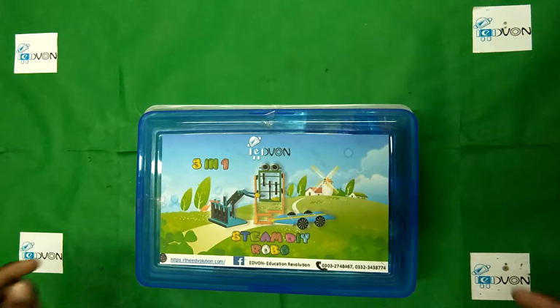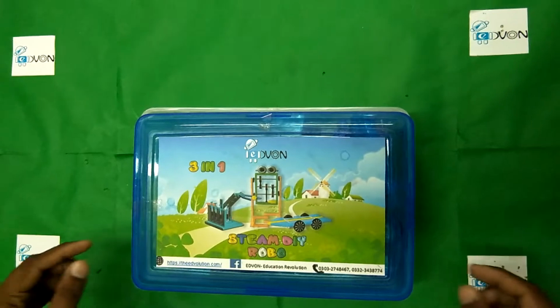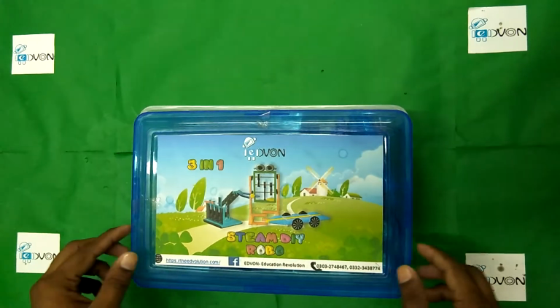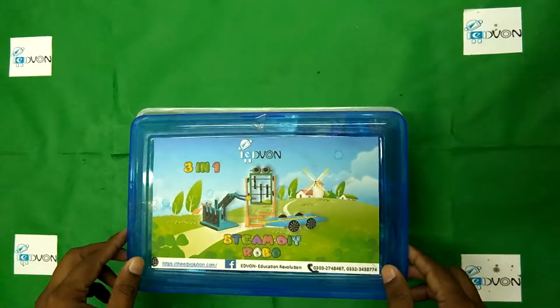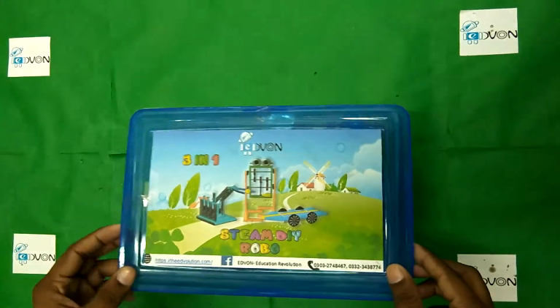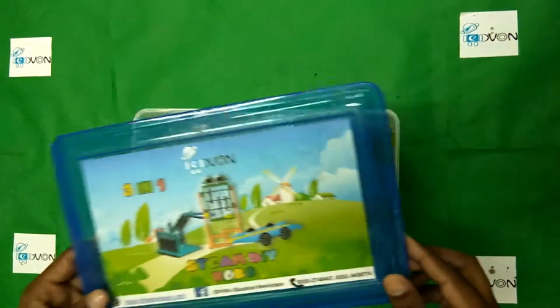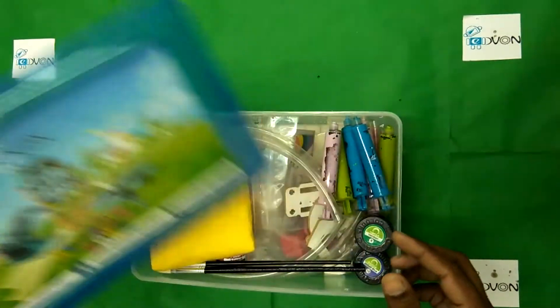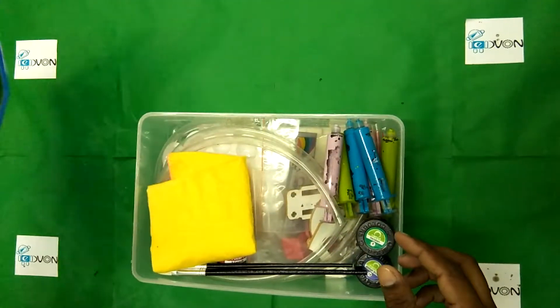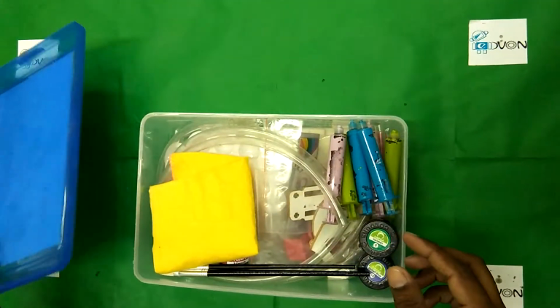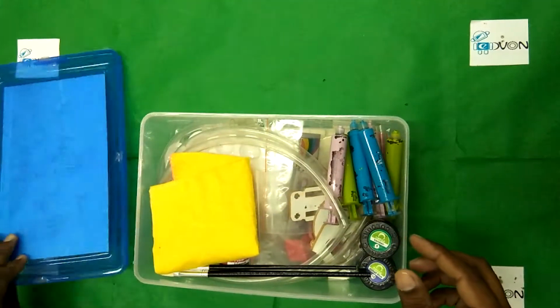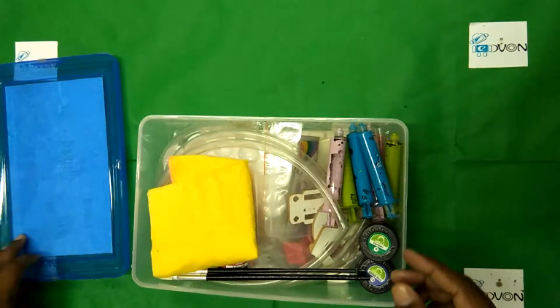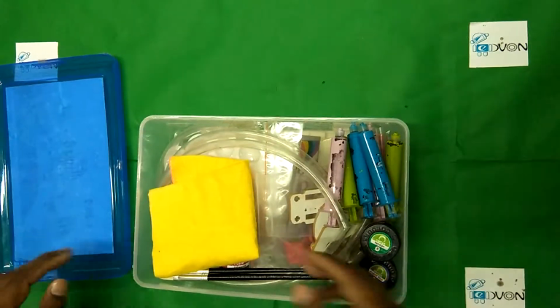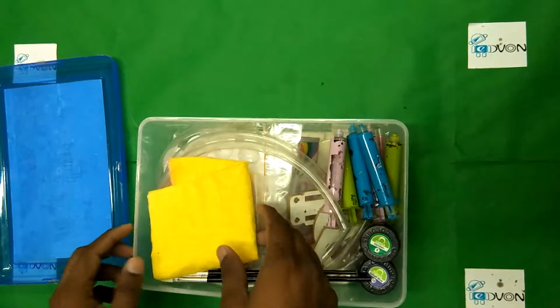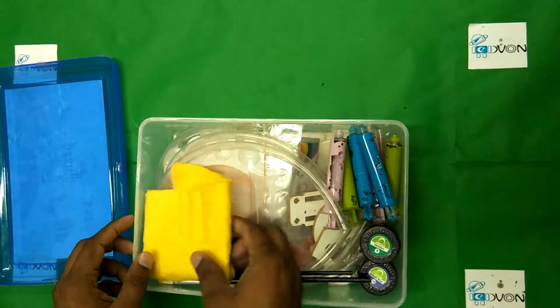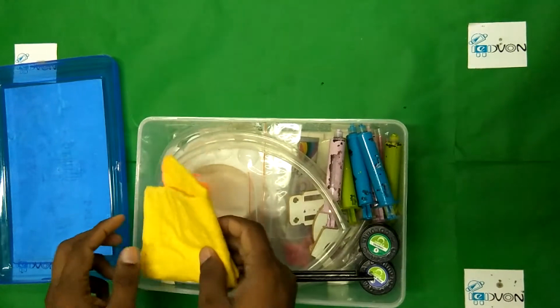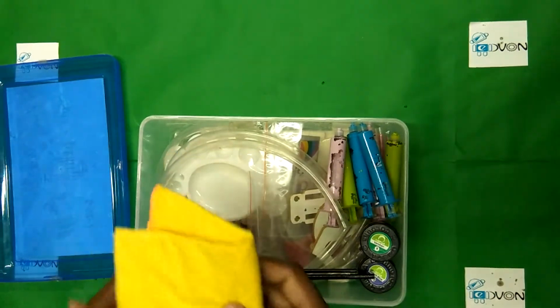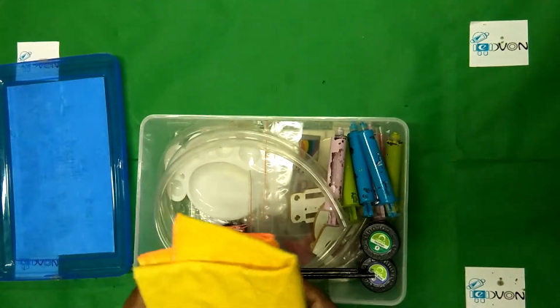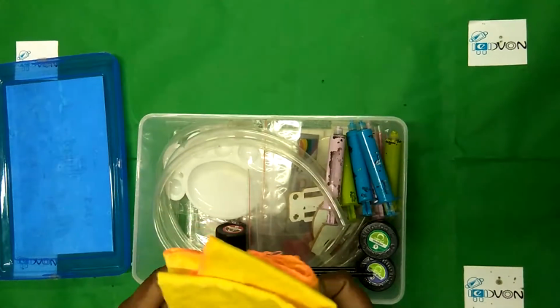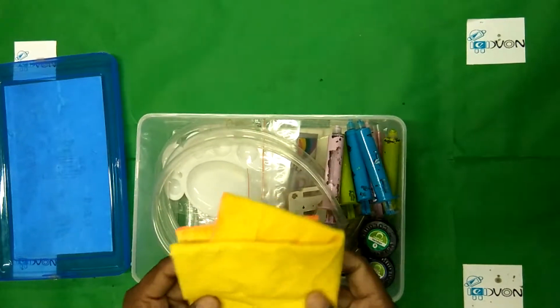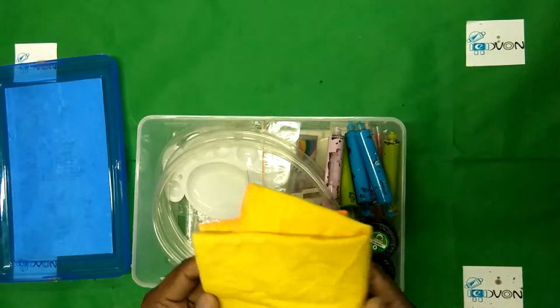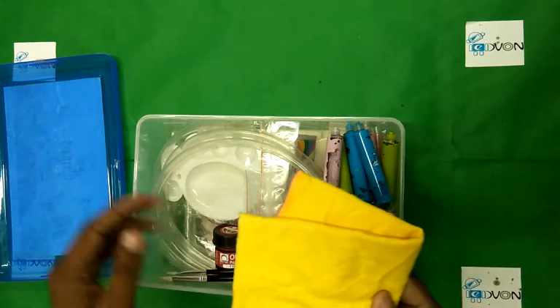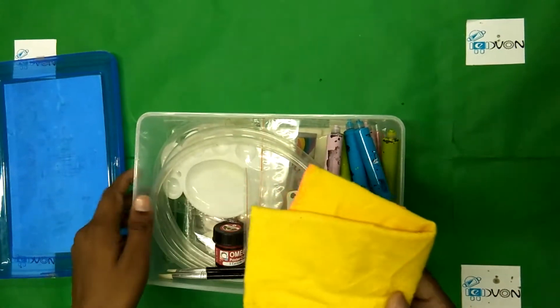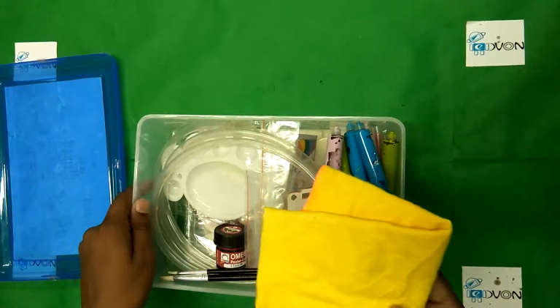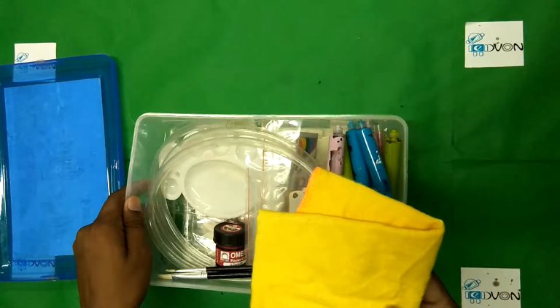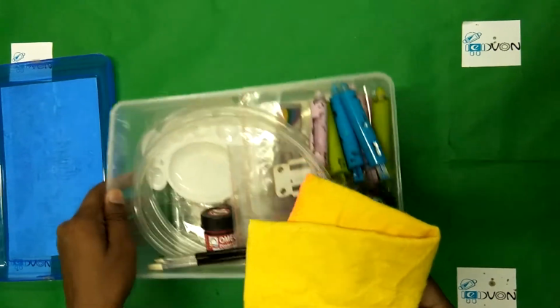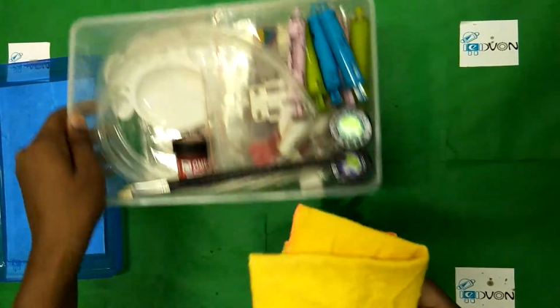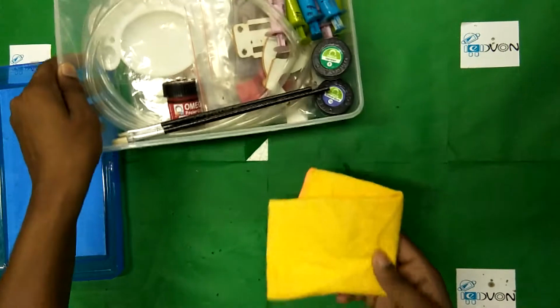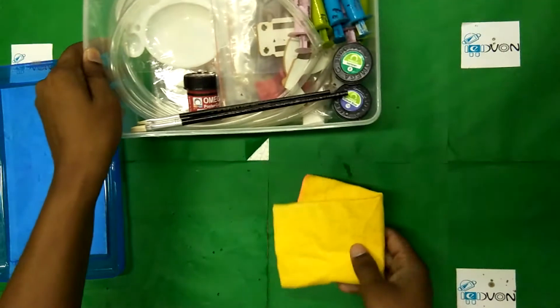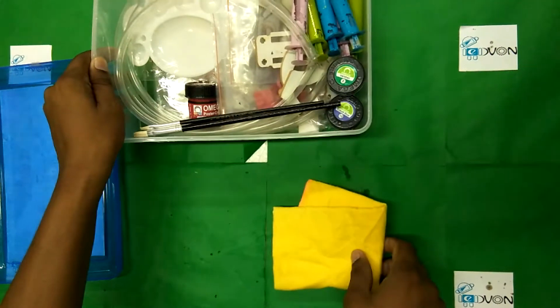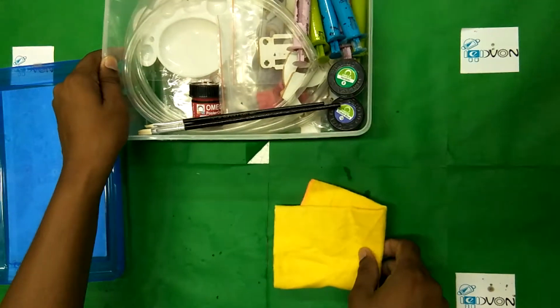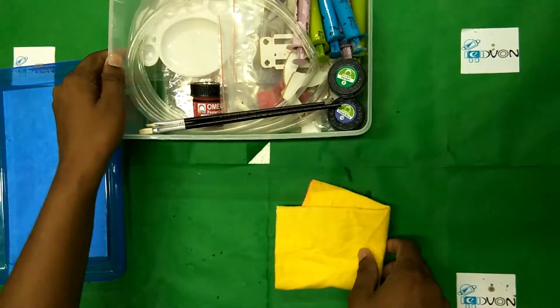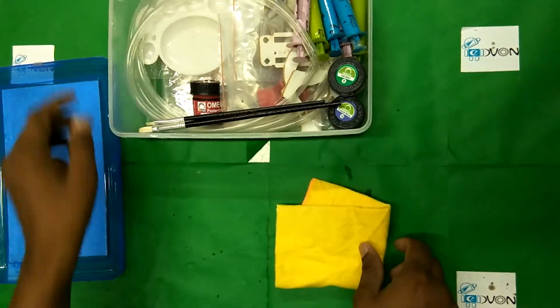So let me show you what is inside. The first thing is this microfiber cloth that we normally use for rubbing our hands because we spend time painting and all that stuff.